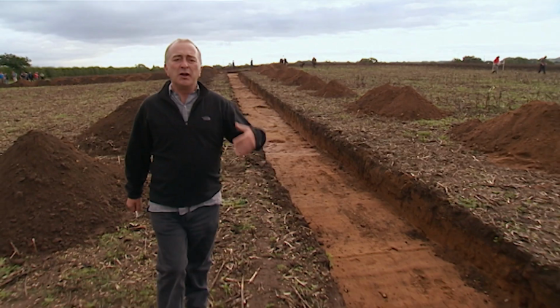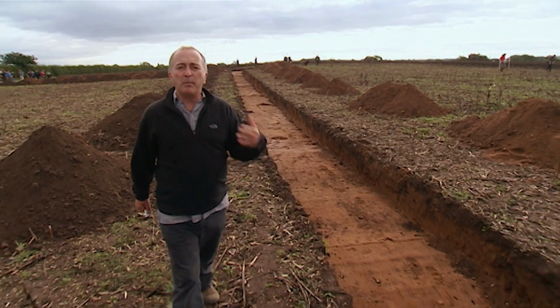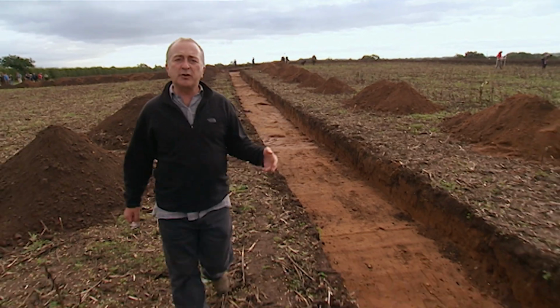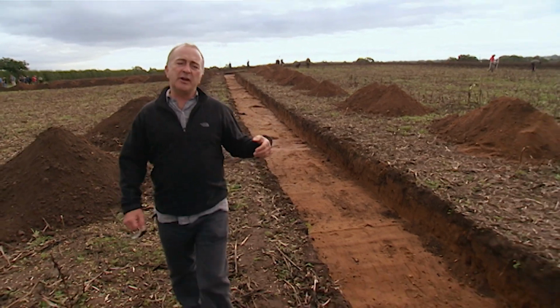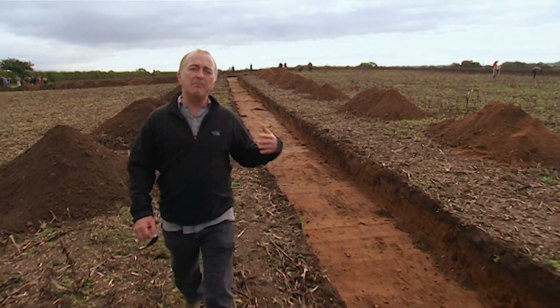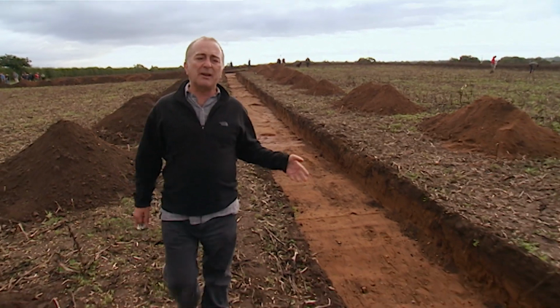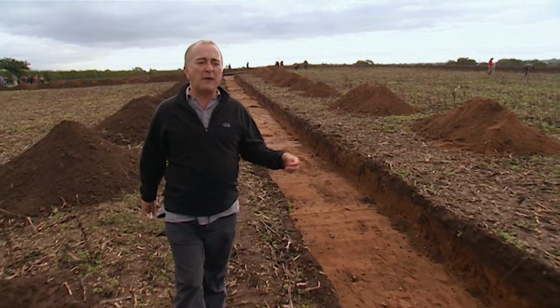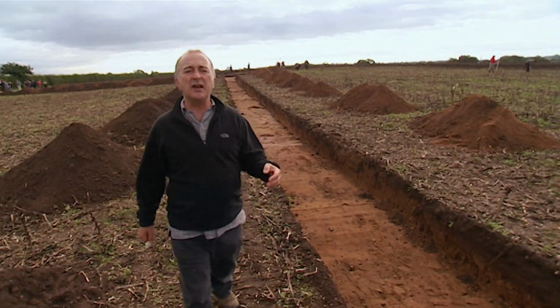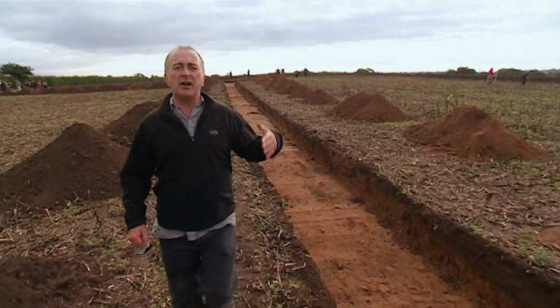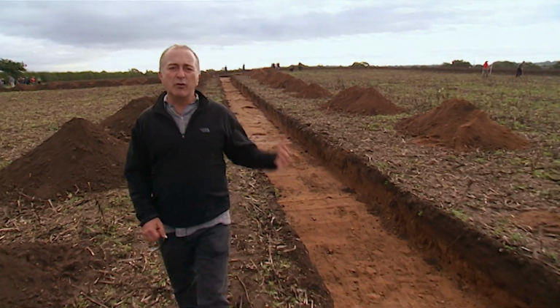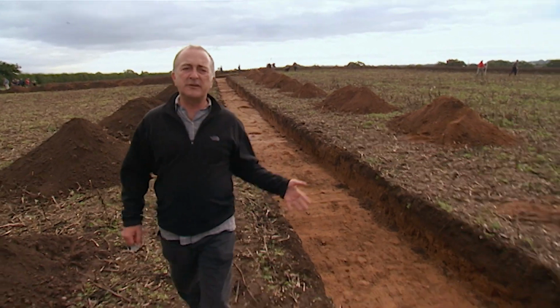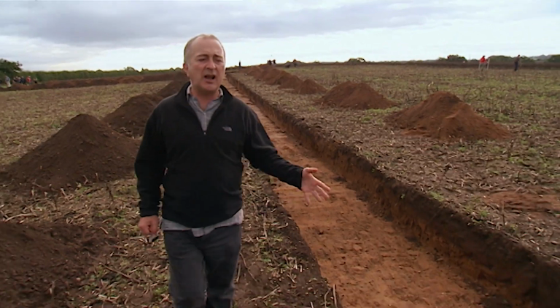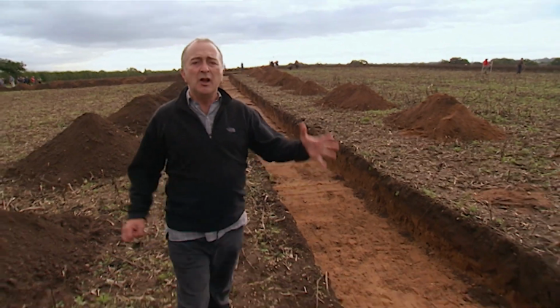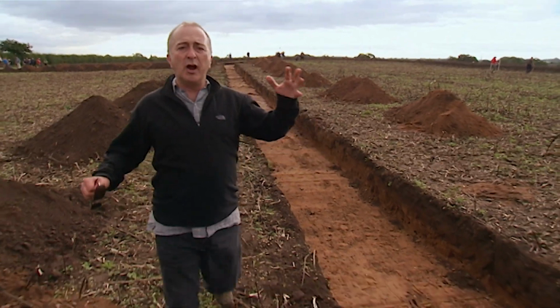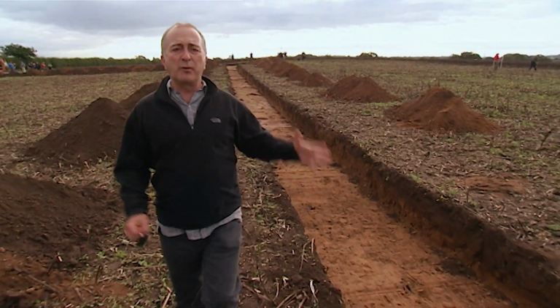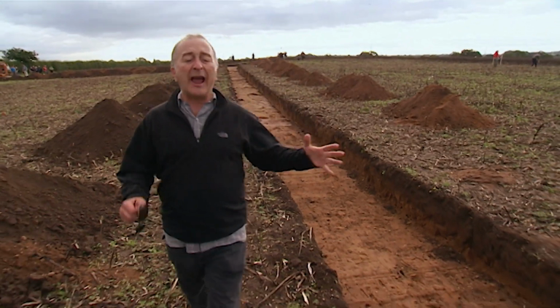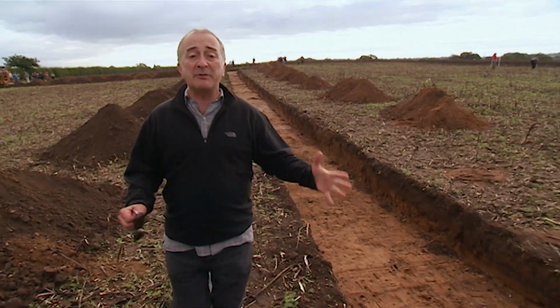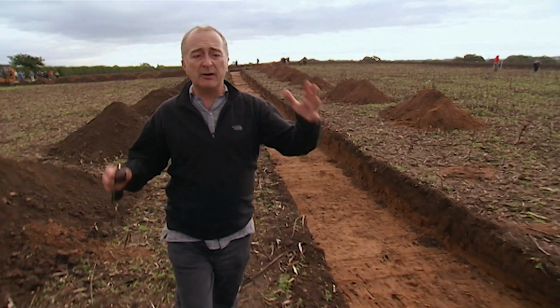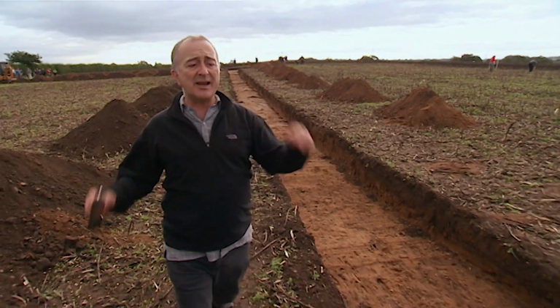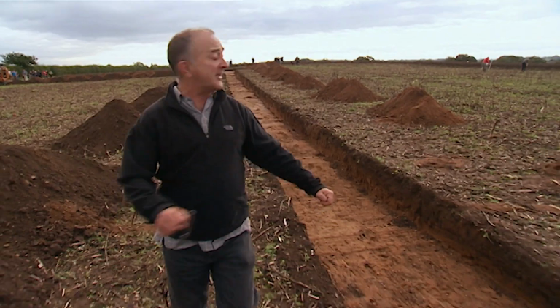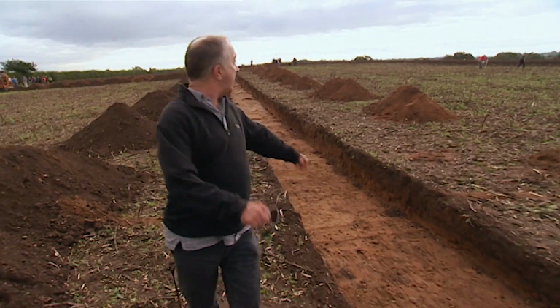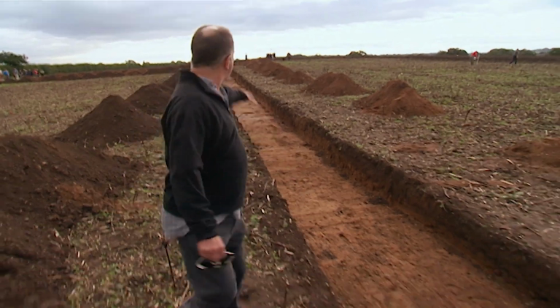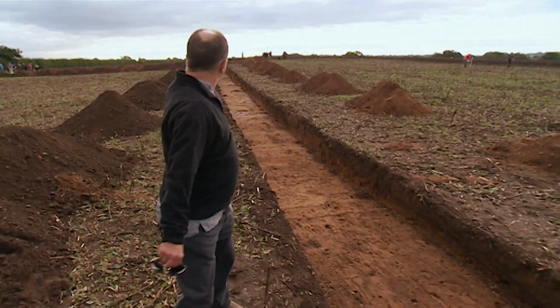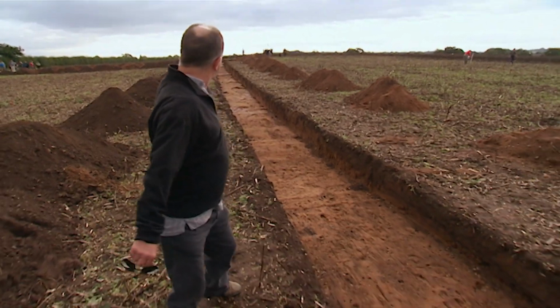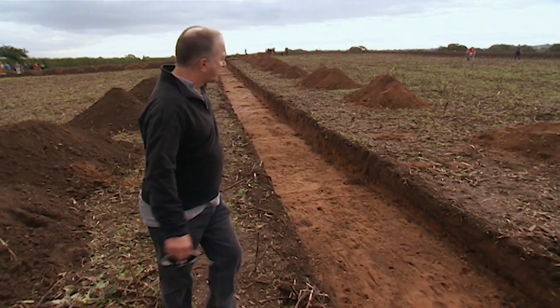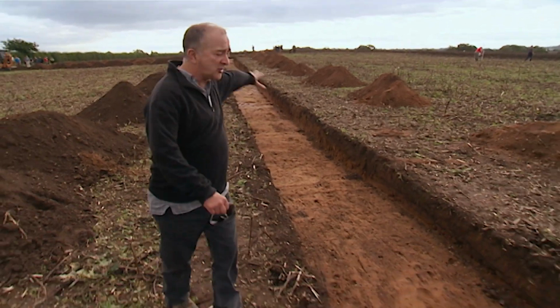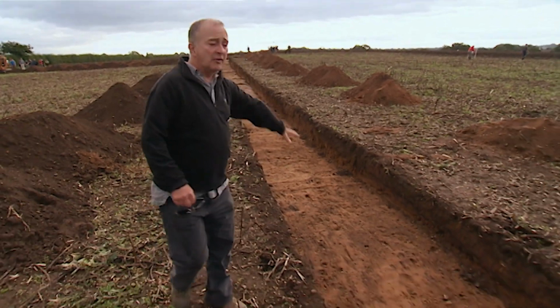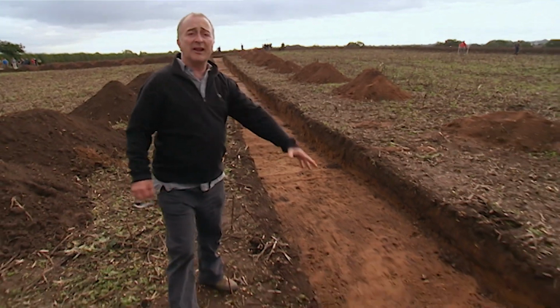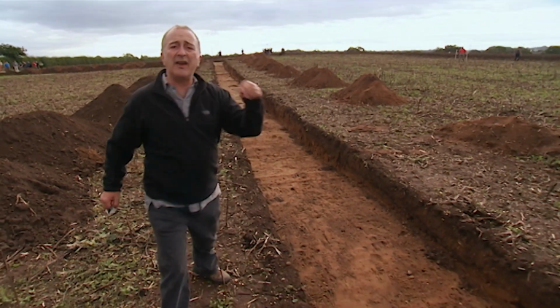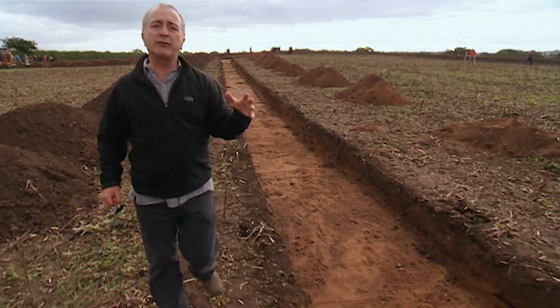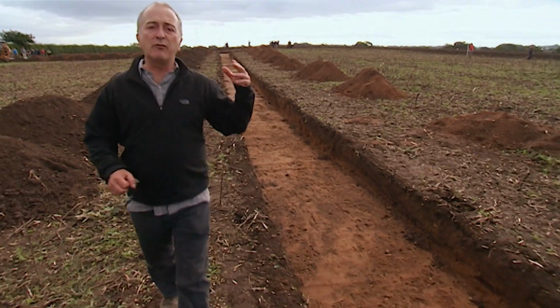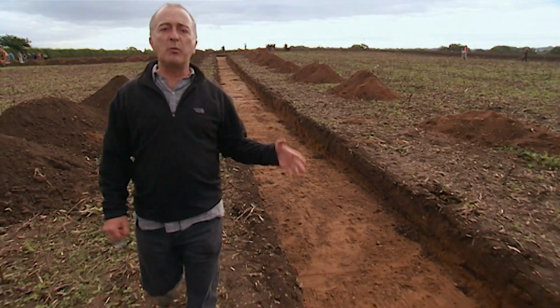No pottery, no metal finds, no roof tile, no brick, absolutely nothing — even though we've dug a trench the length of a Heathrow runway.